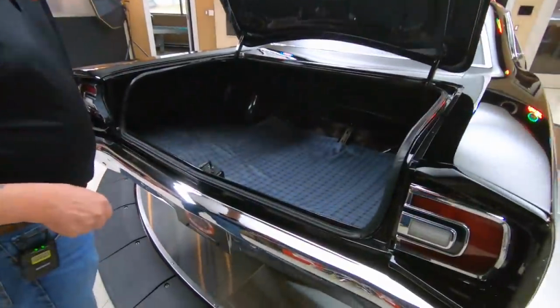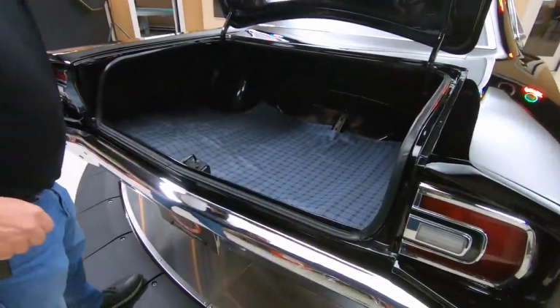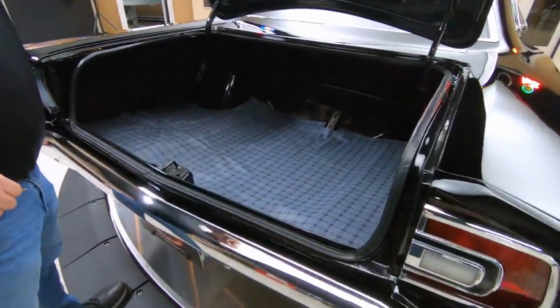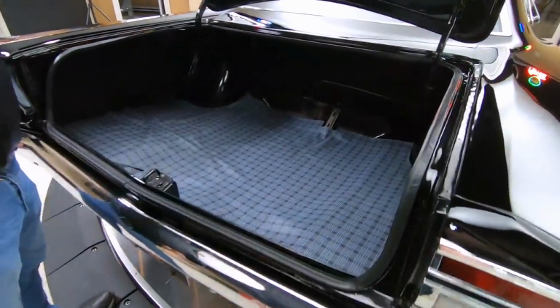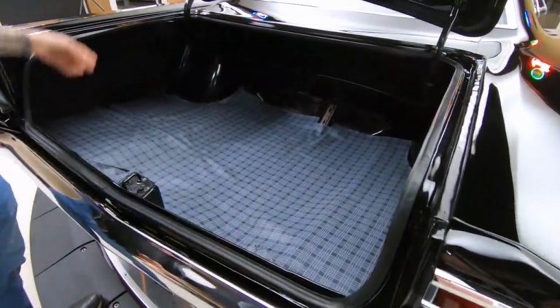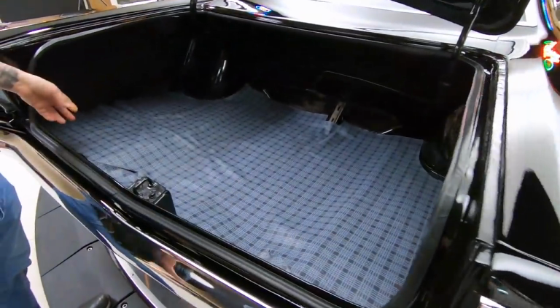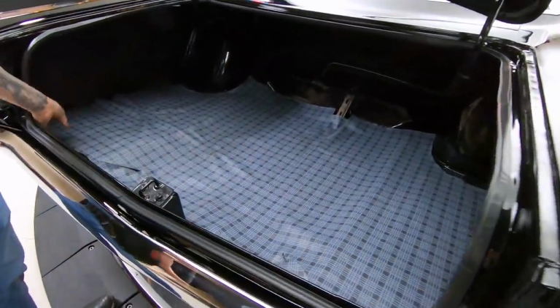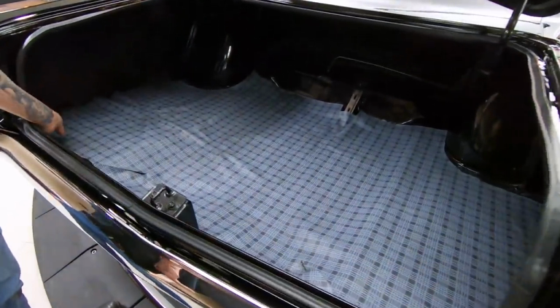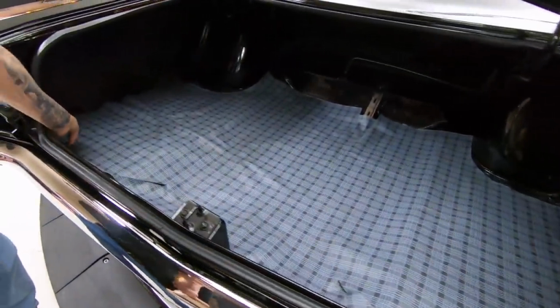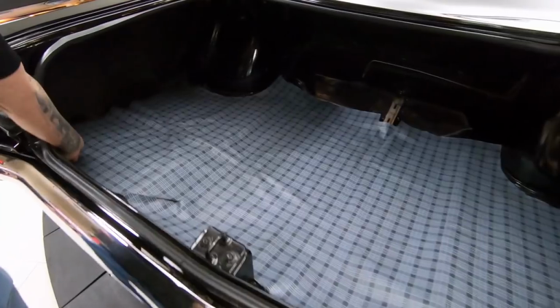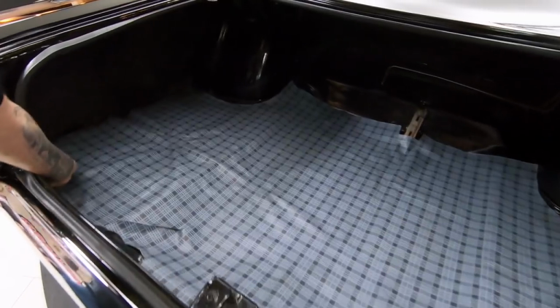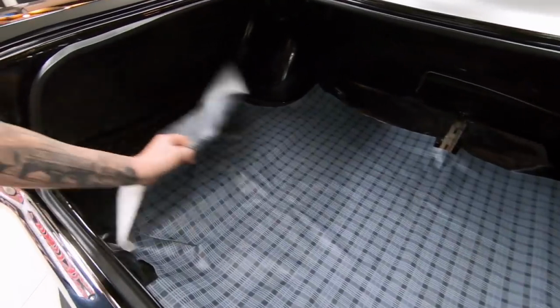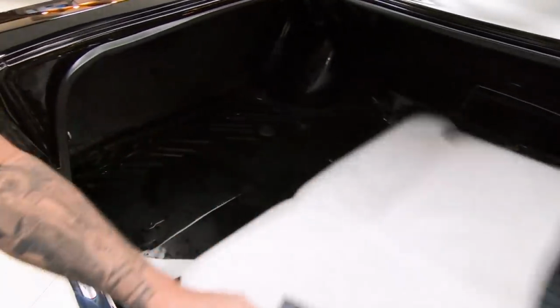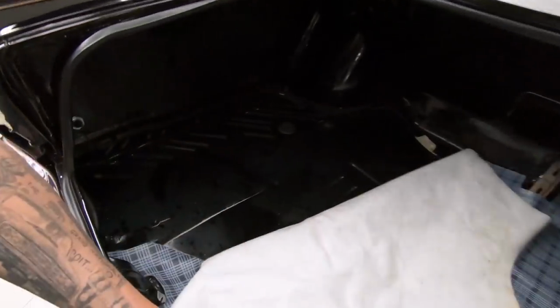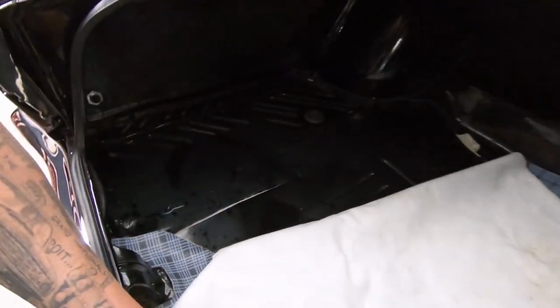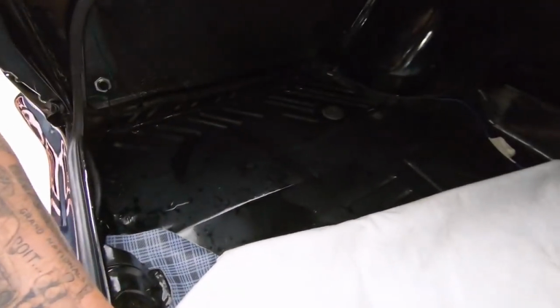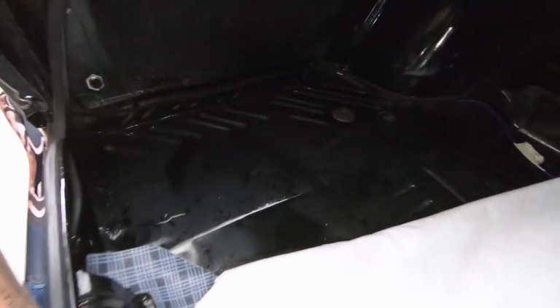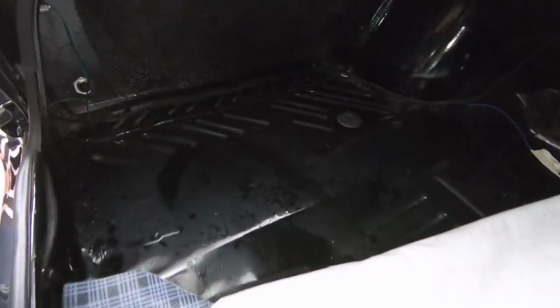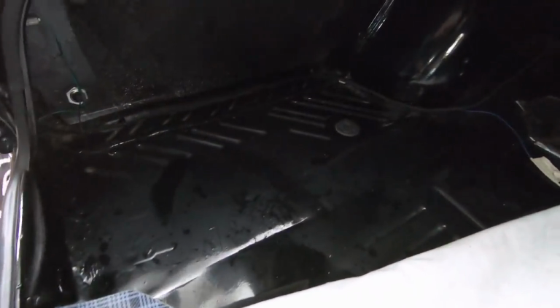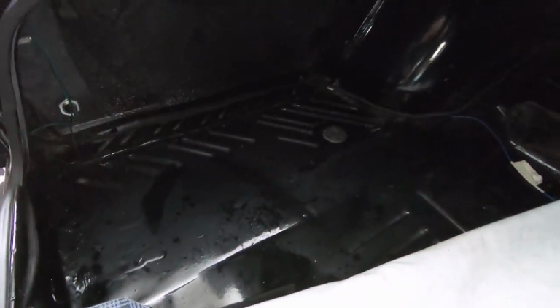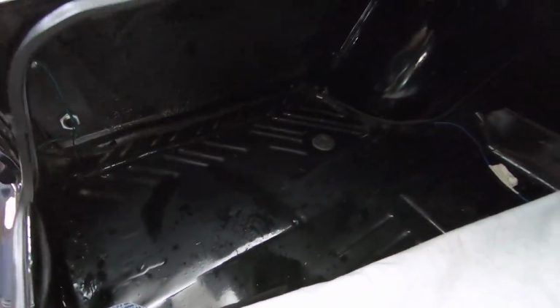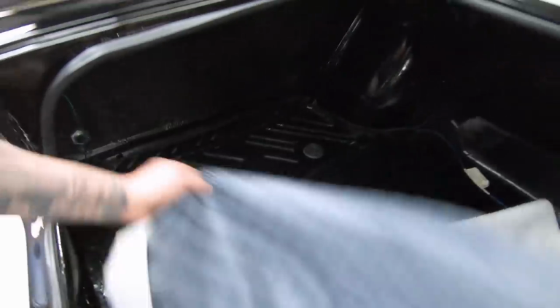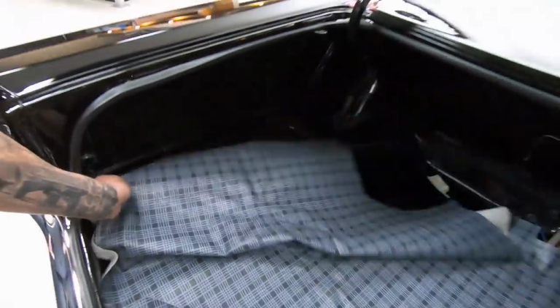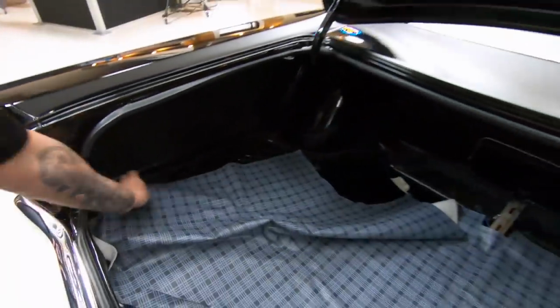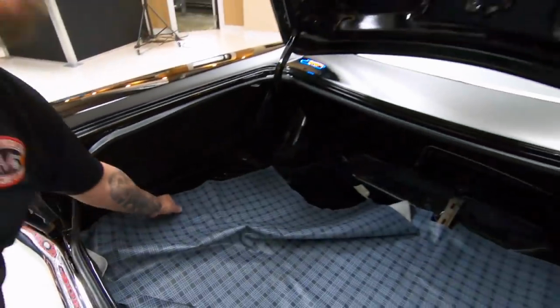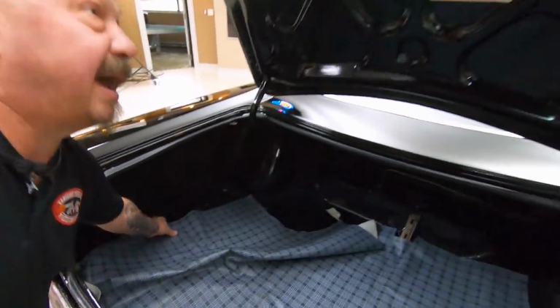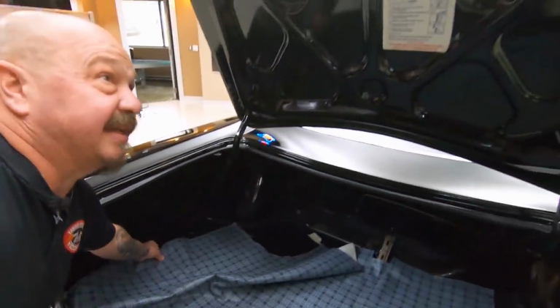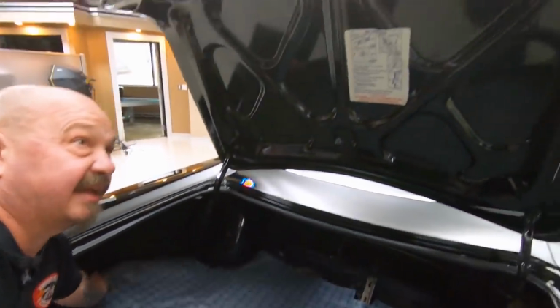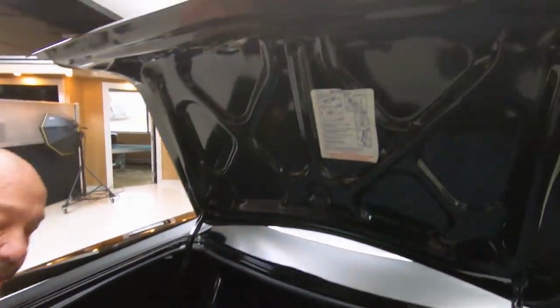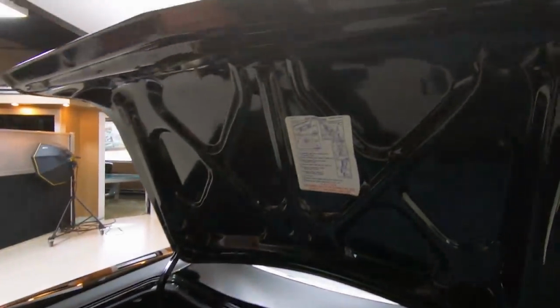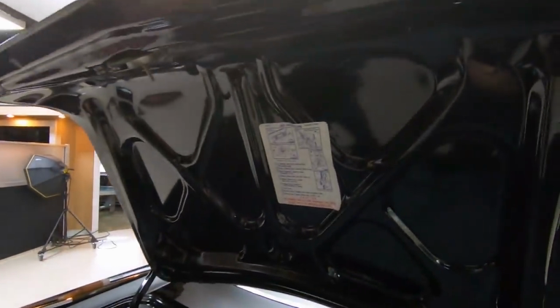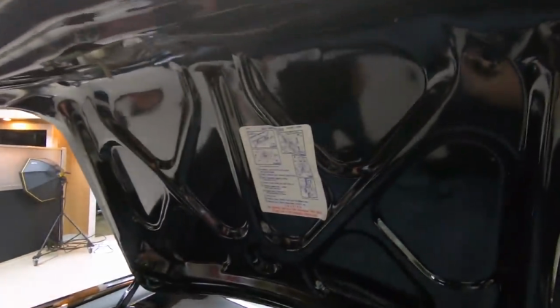You always want to check out the trunk, especially on a Roadrunner. Make sure you look at that floor — as you can see, that floor is all painted, looking sweet. The bottom side of the deck lid is all painted up, looking good.